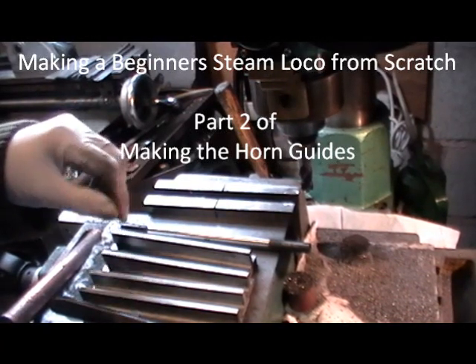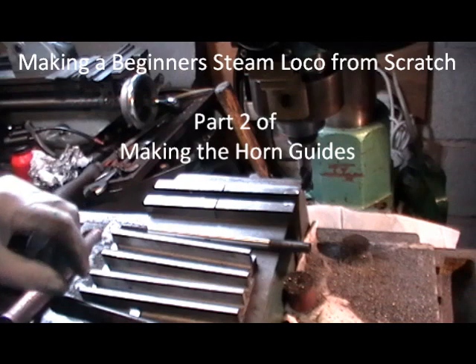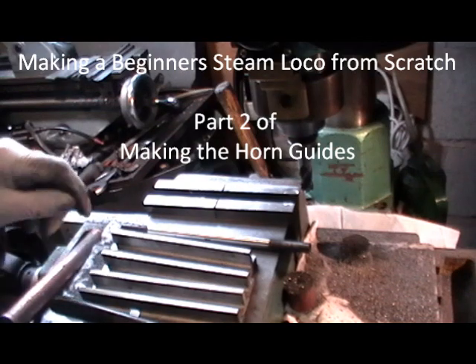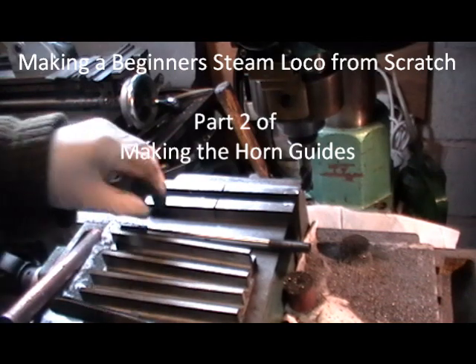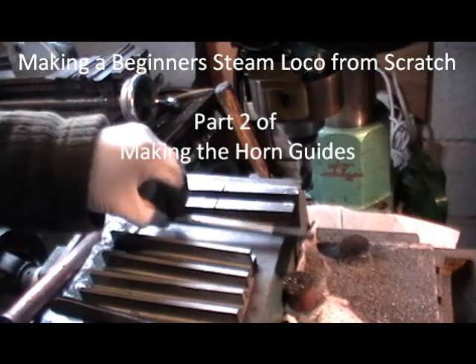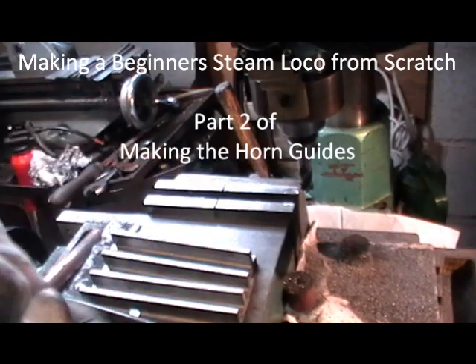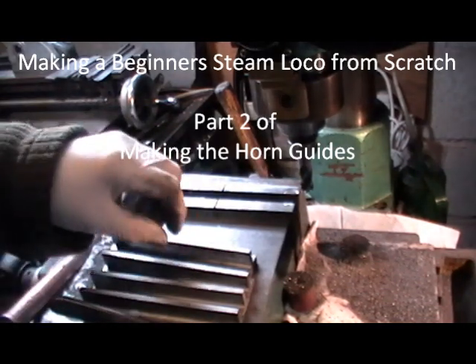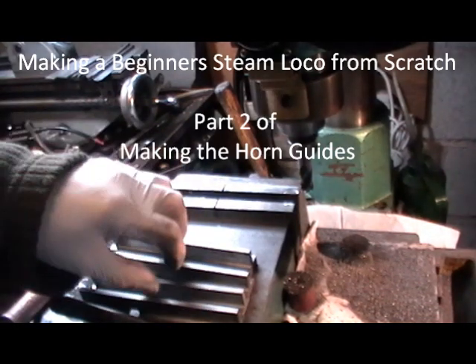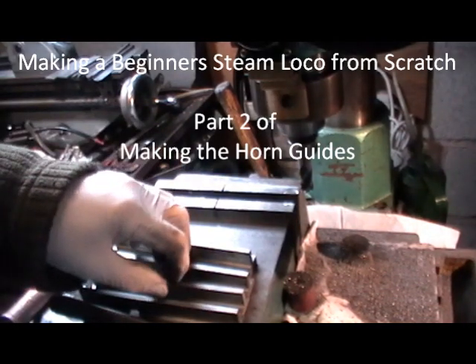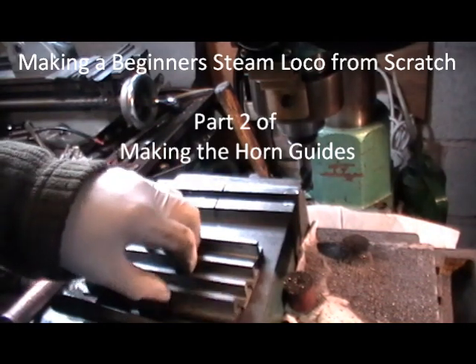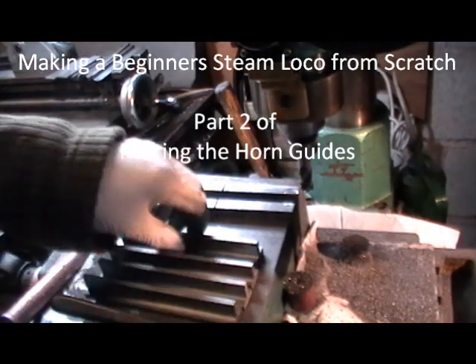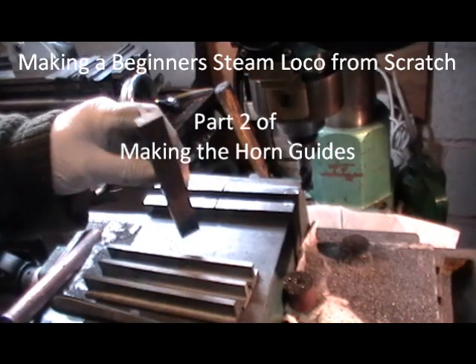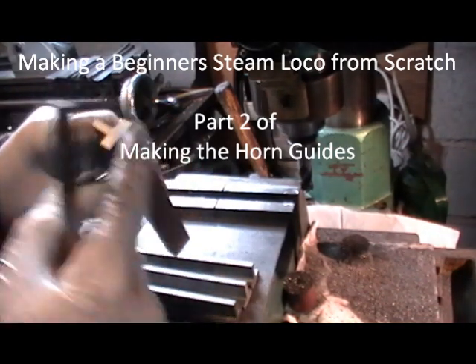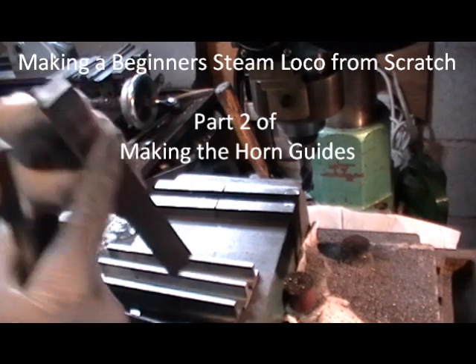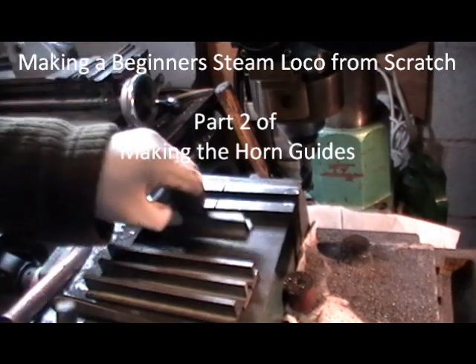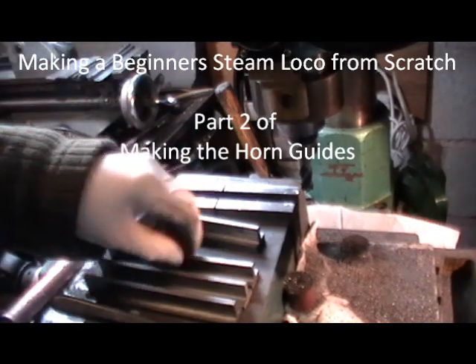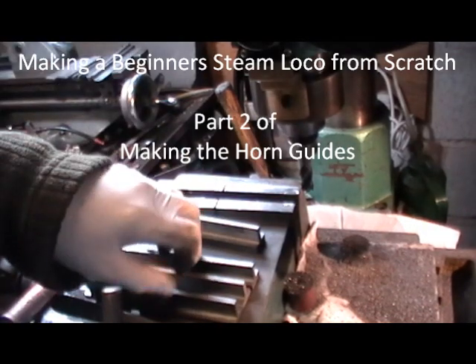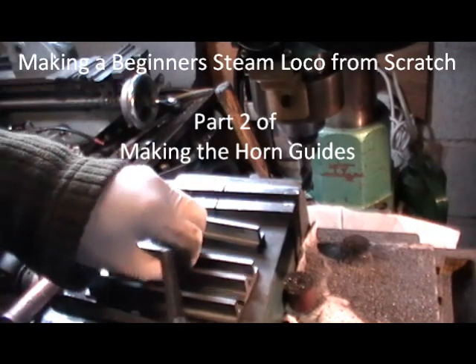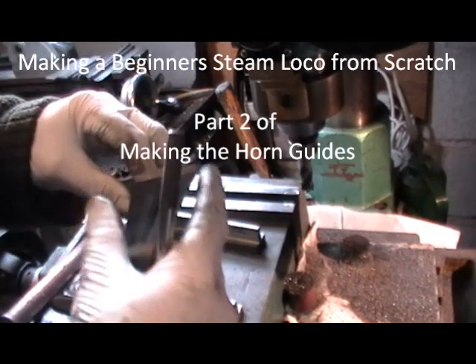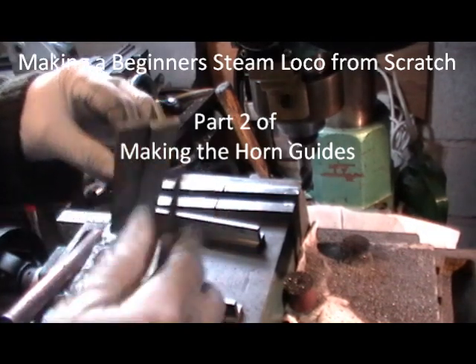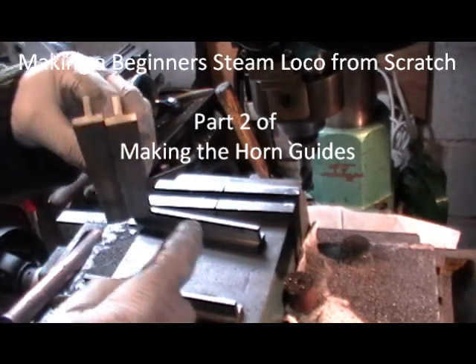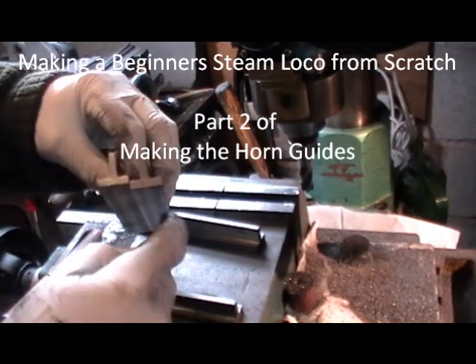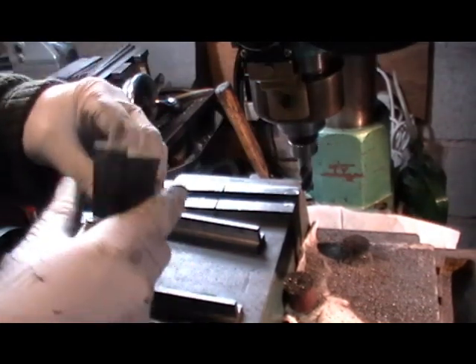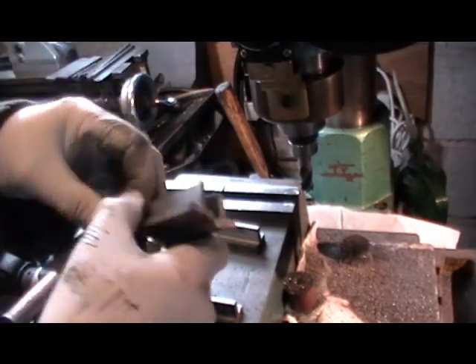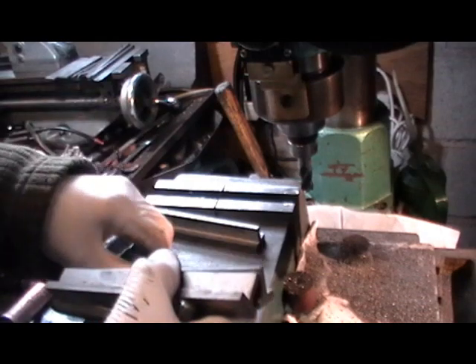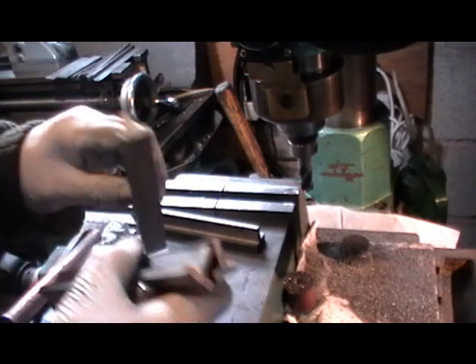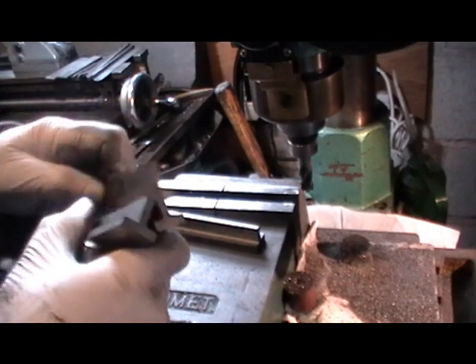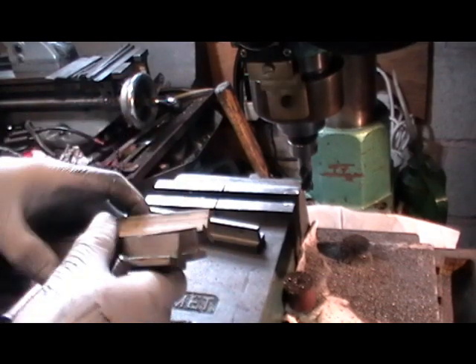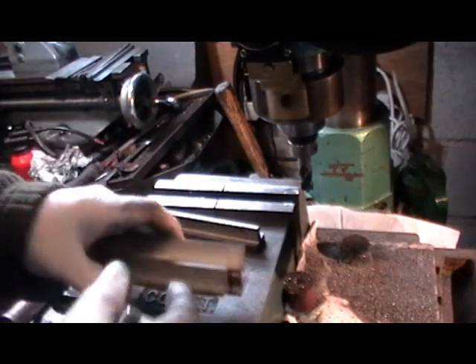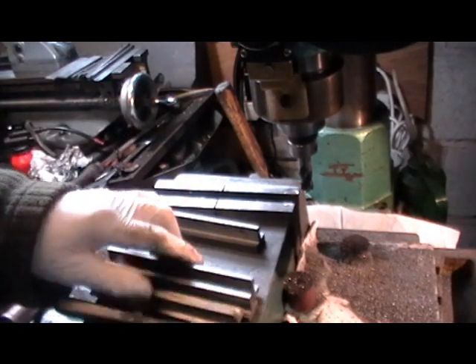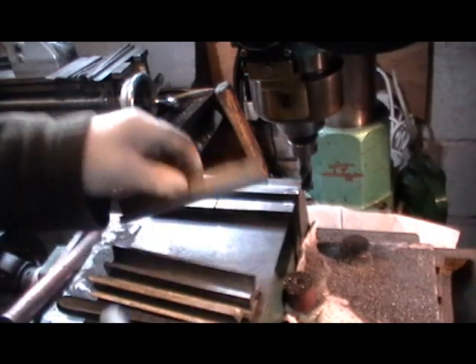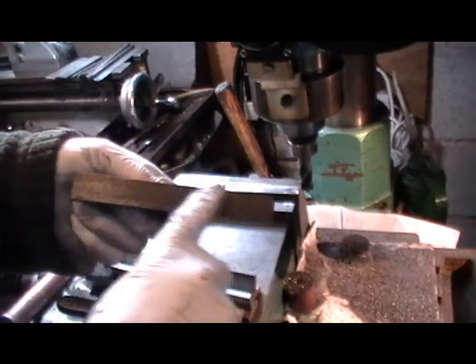Progress report on my horn guides. I'm on the last face now, cleaning it up. I've done these three — they're complete now — I've just got this last one to do.